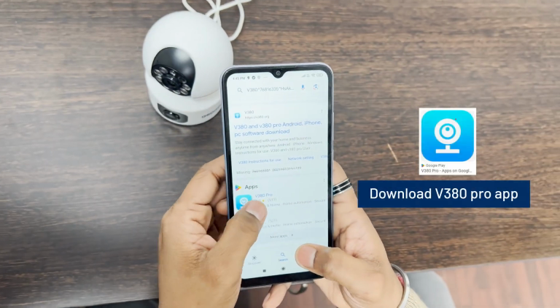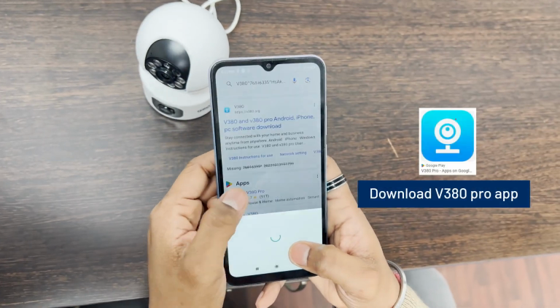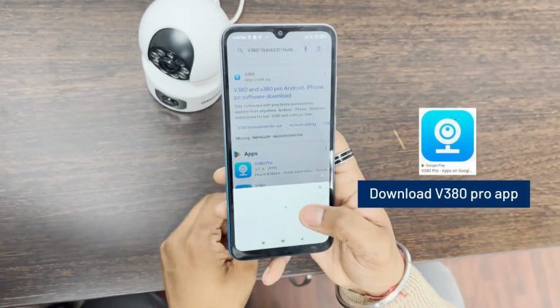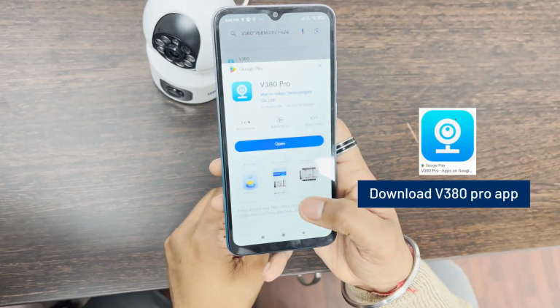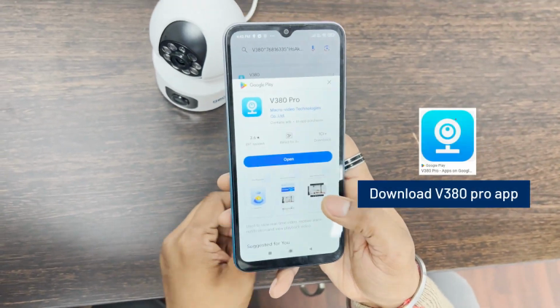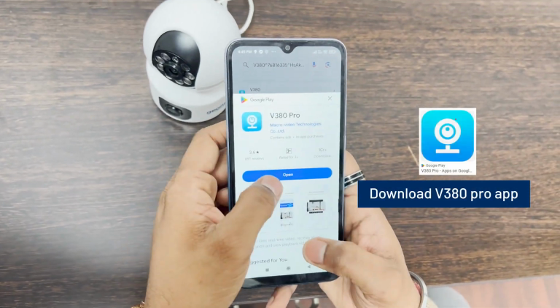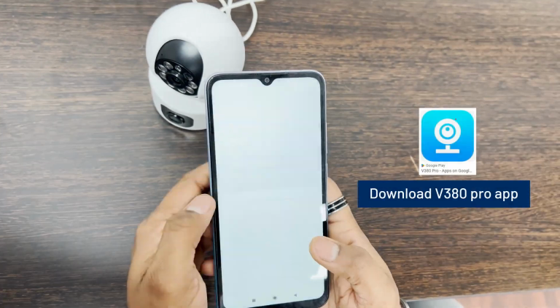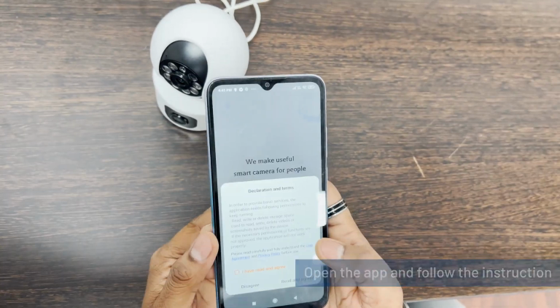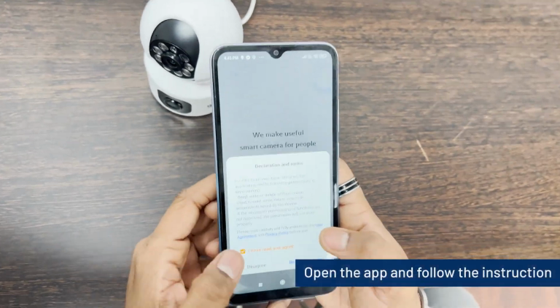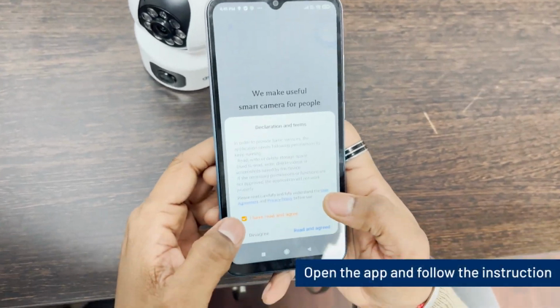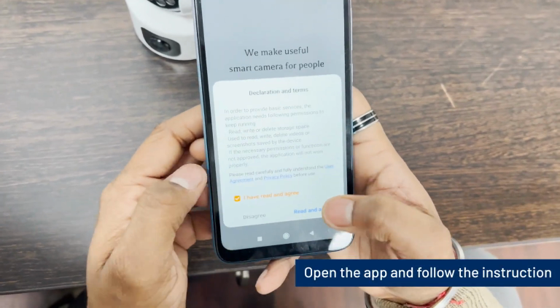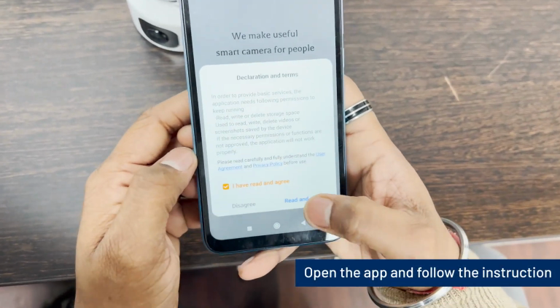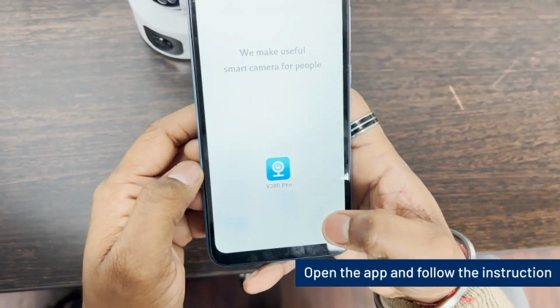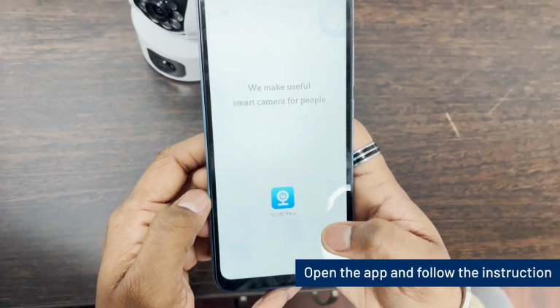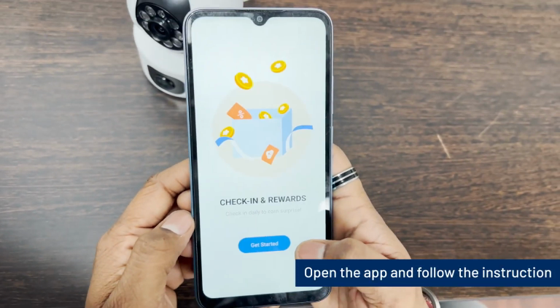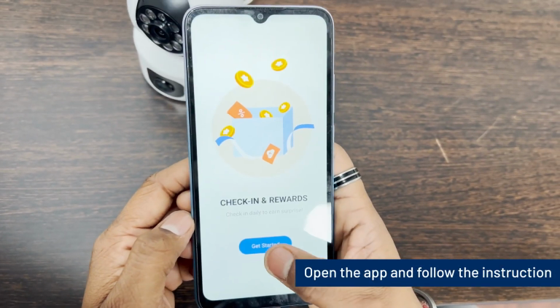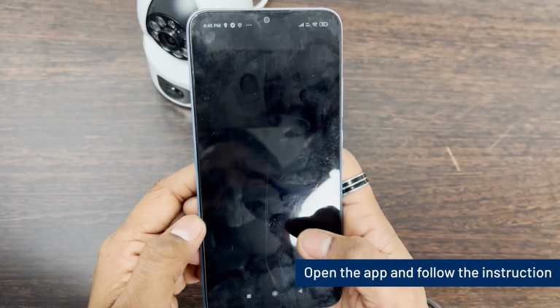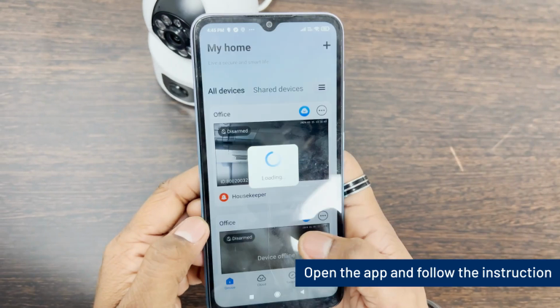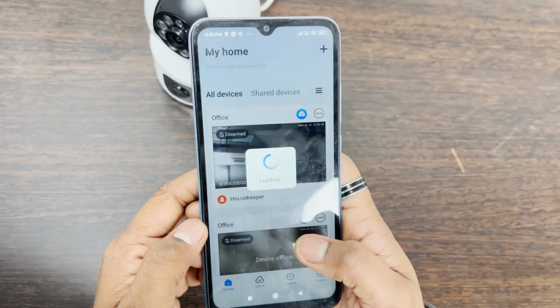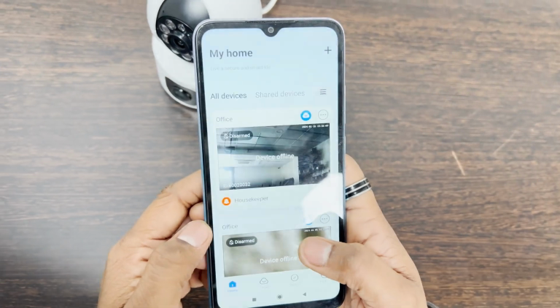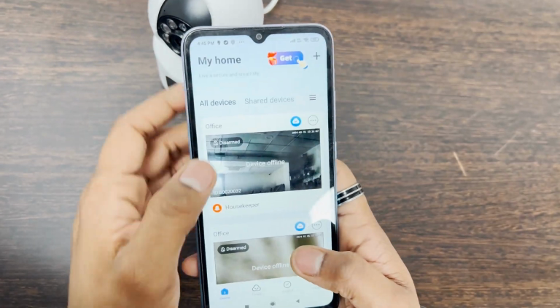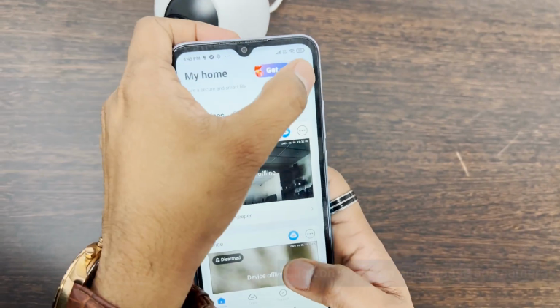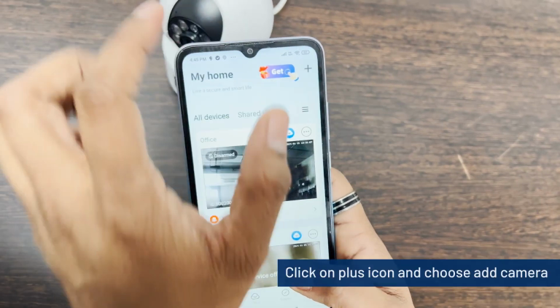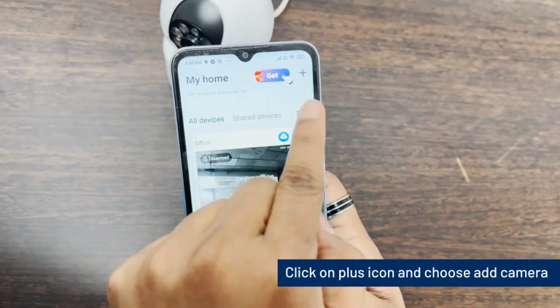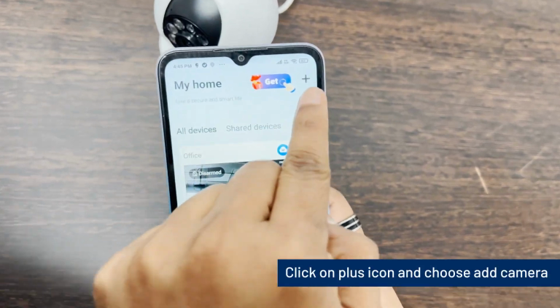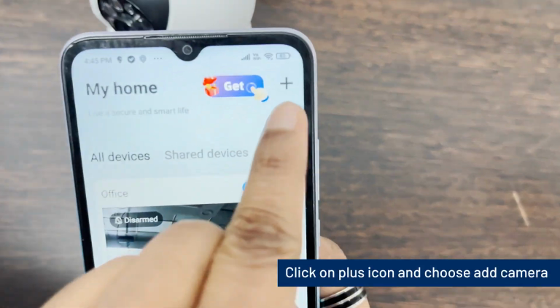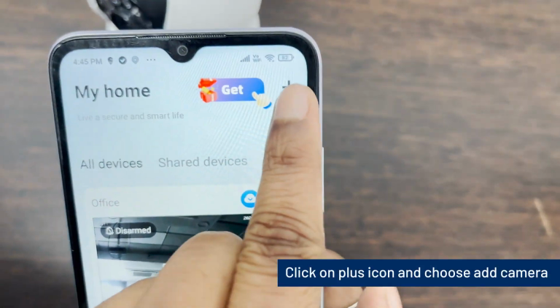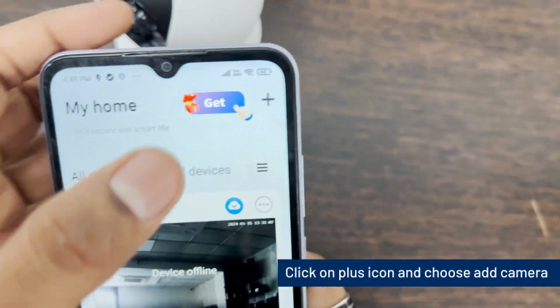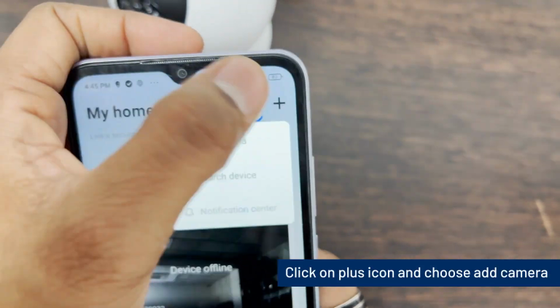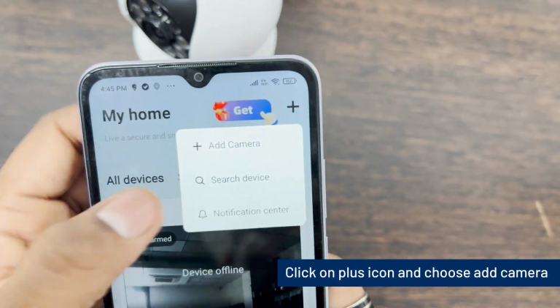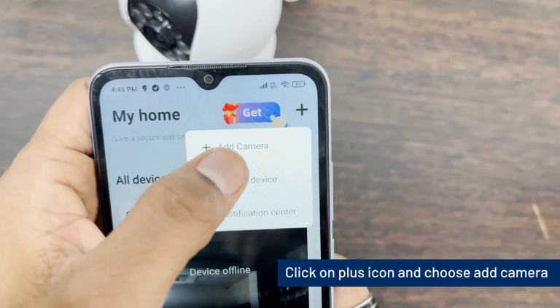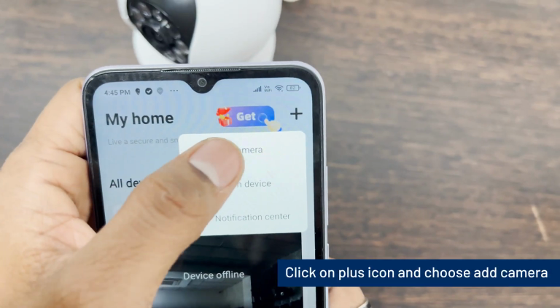Download the V380 Pro app. Open the app and follow the instructions. Click on the plus icon and choose add camera.